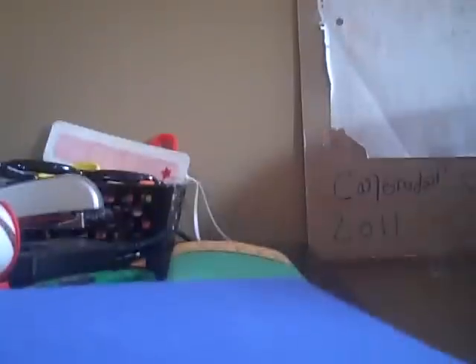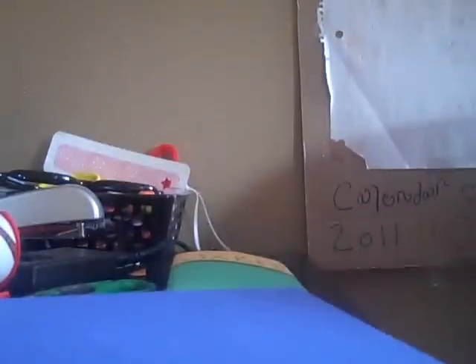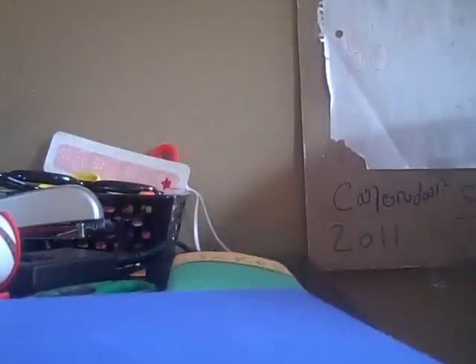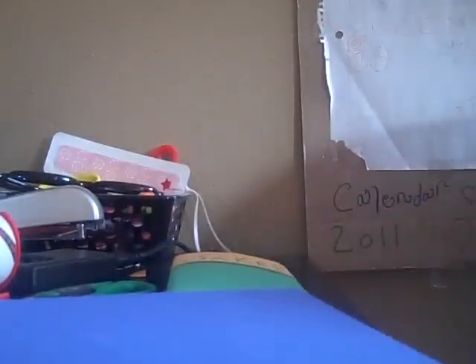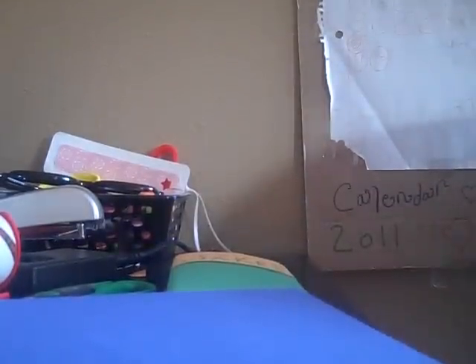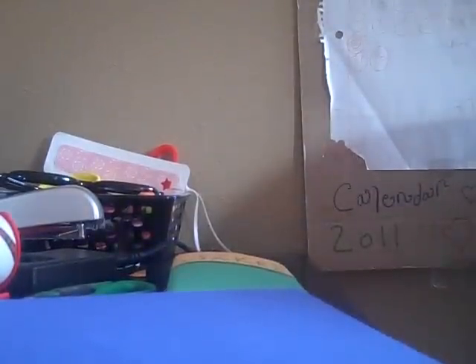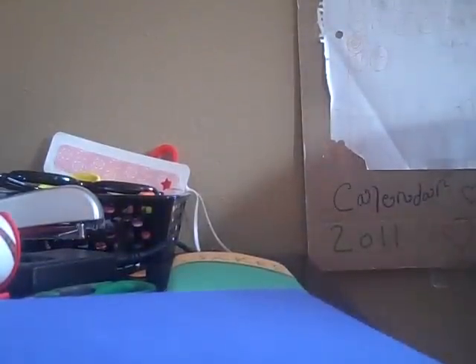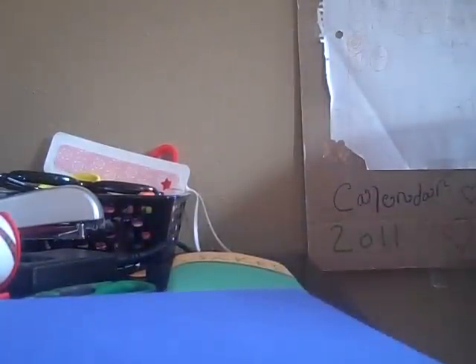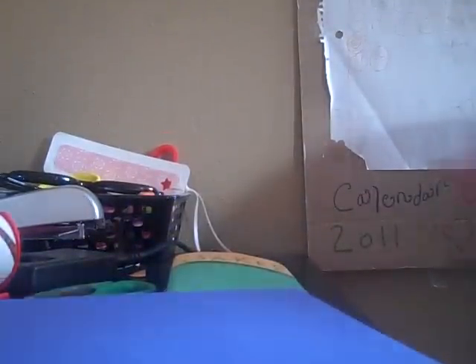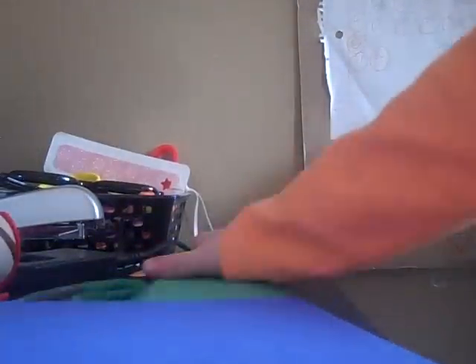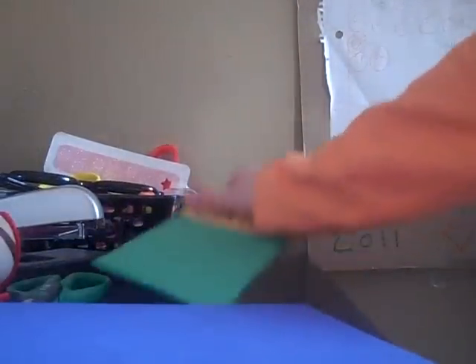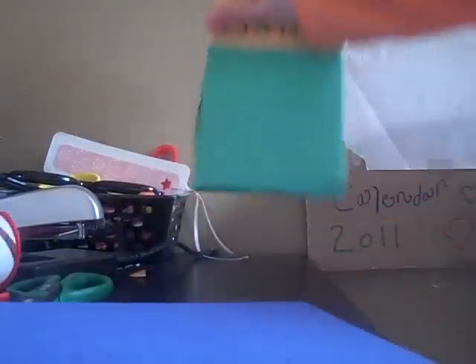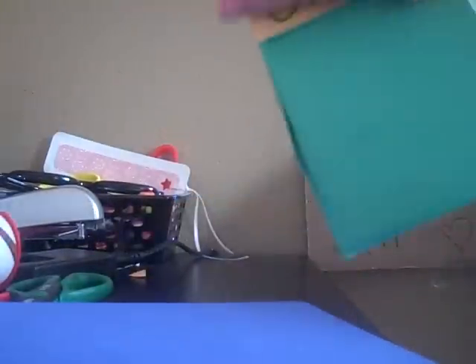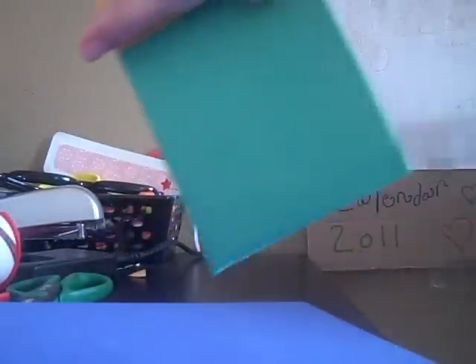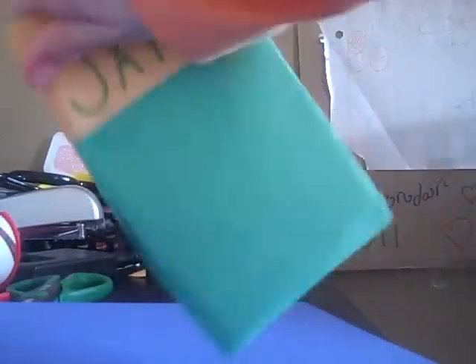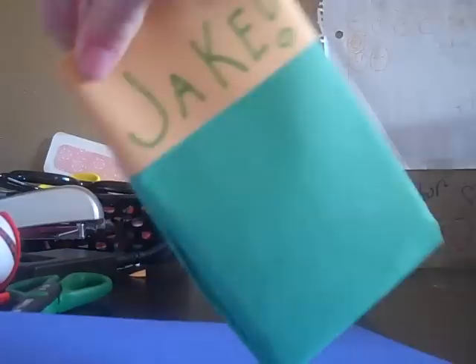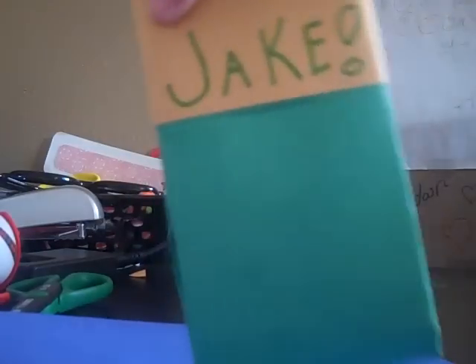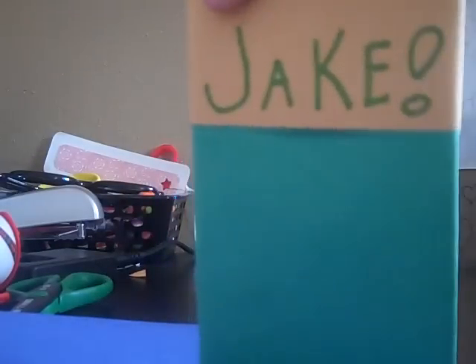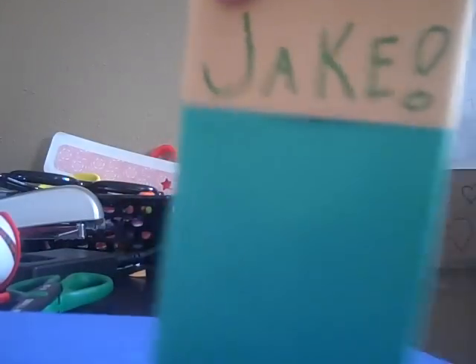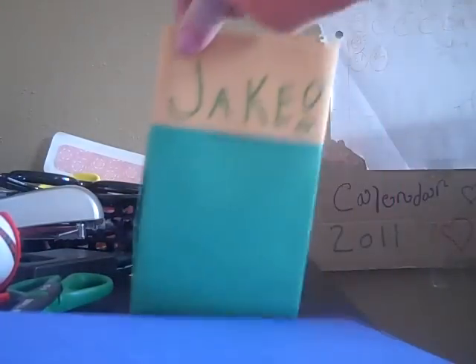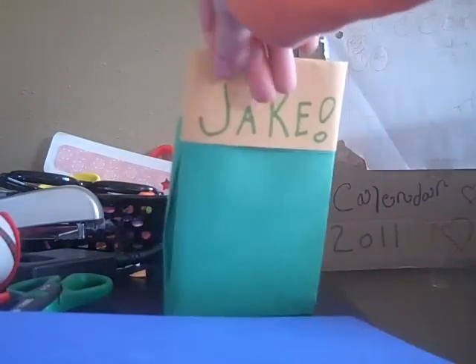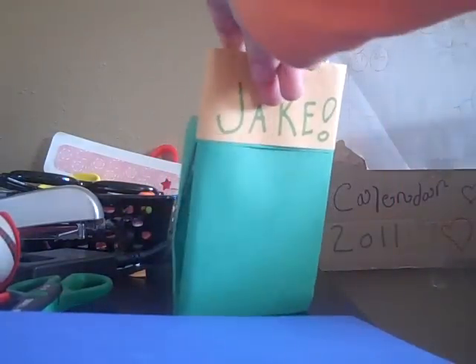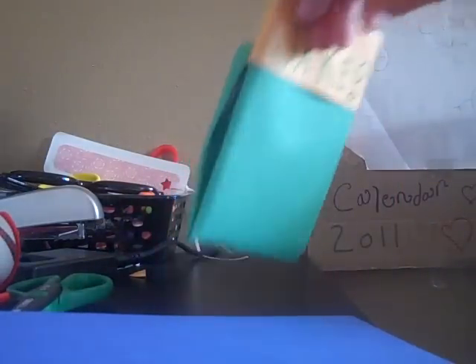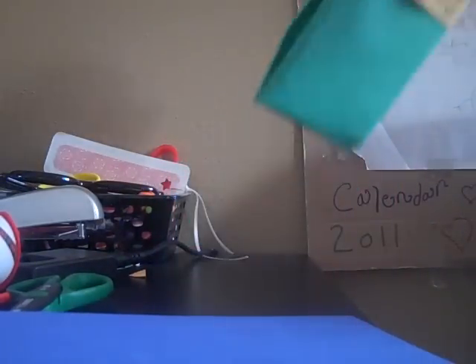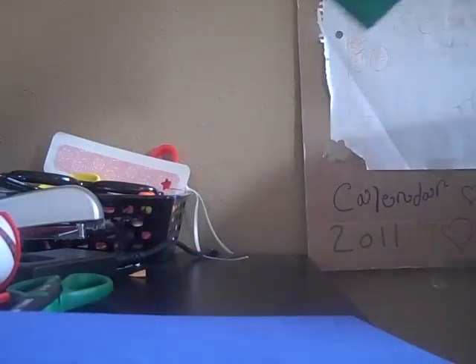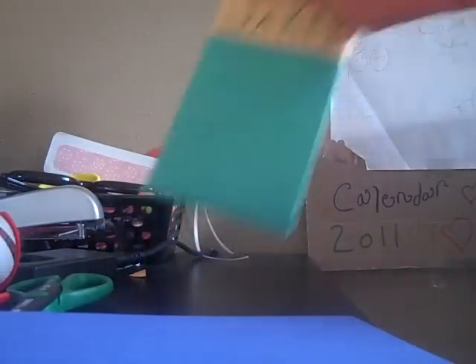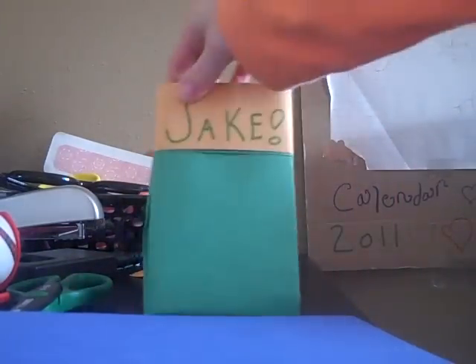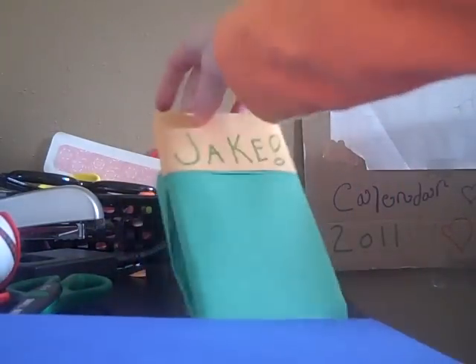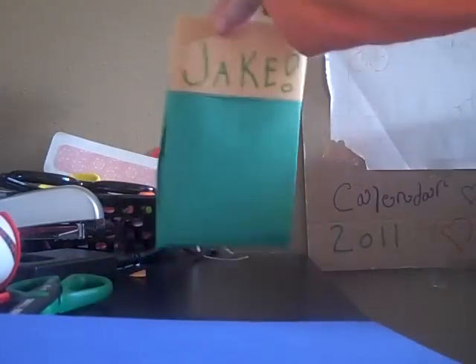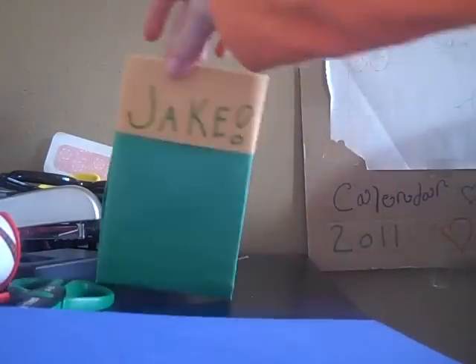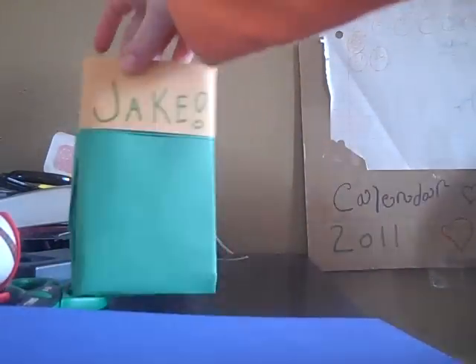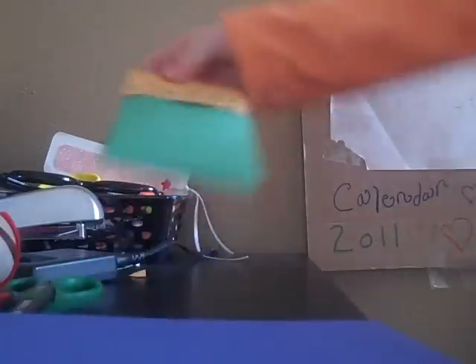How to make a pouch — very simple. This is not my name, obviously. It's my brother's, so I made it for him.